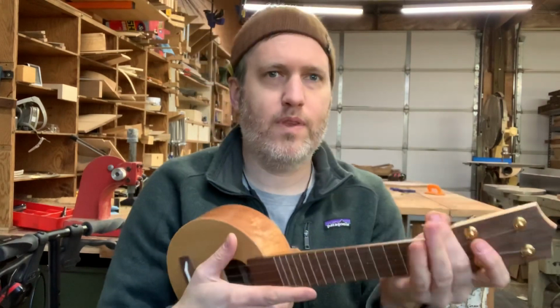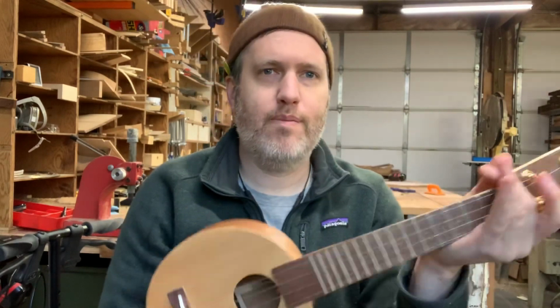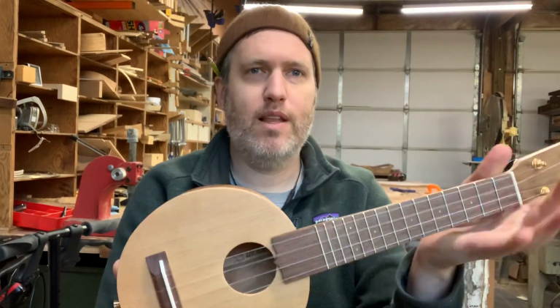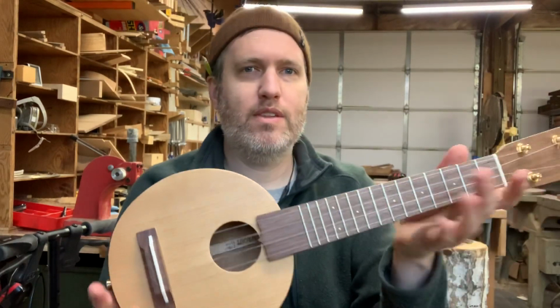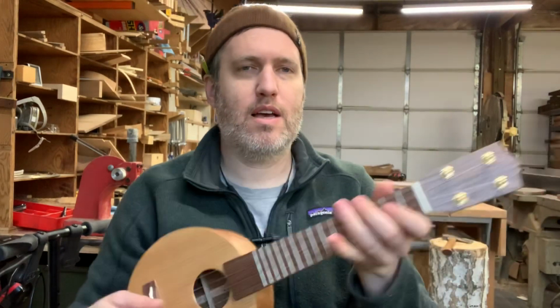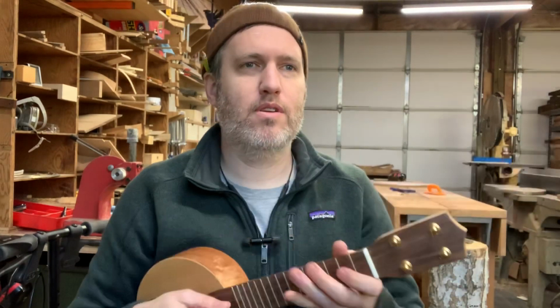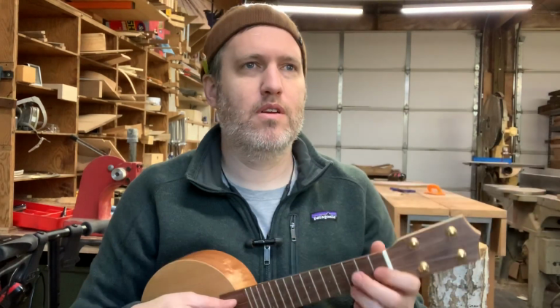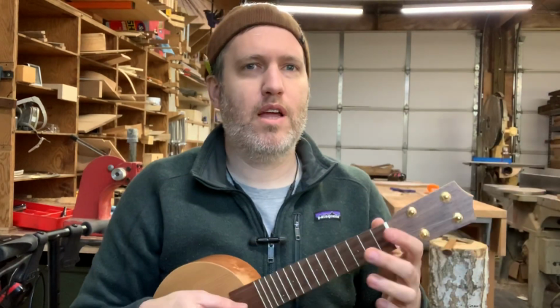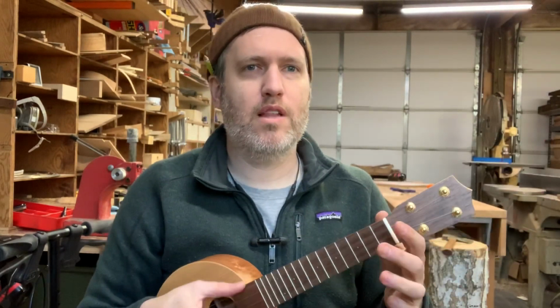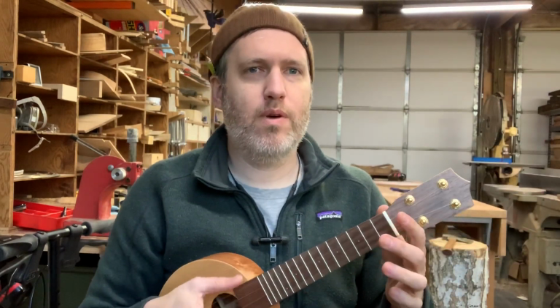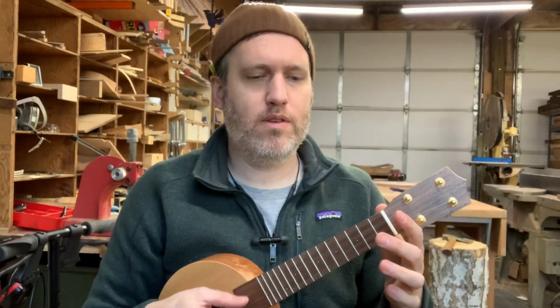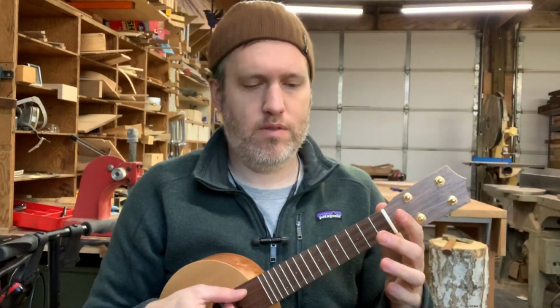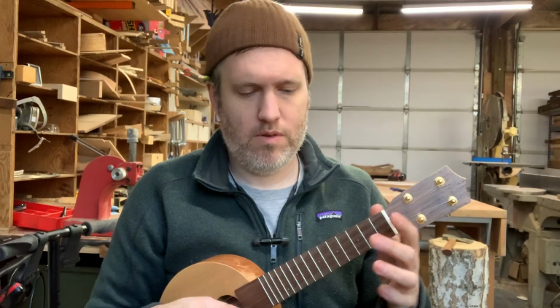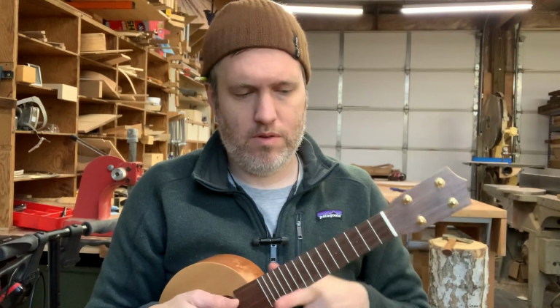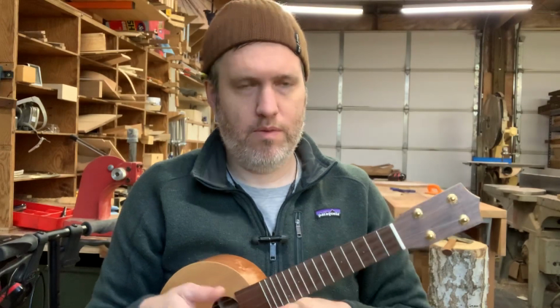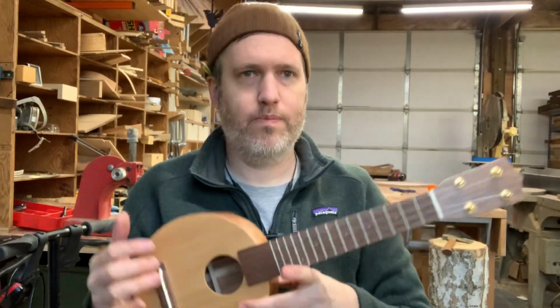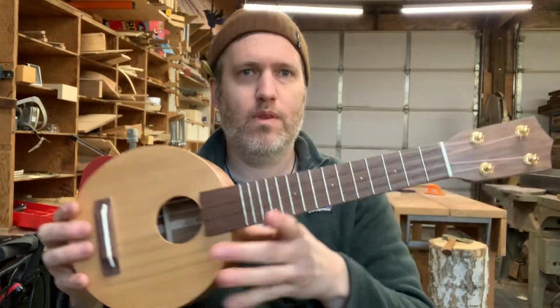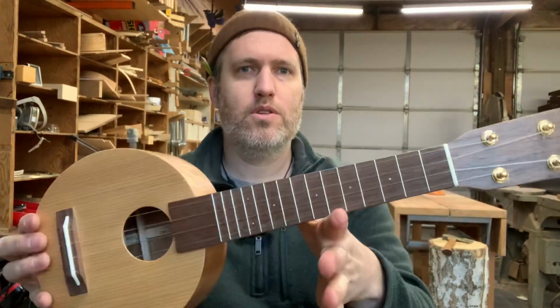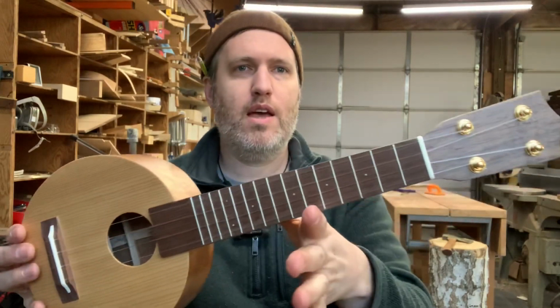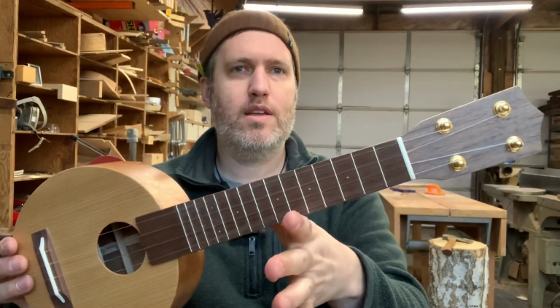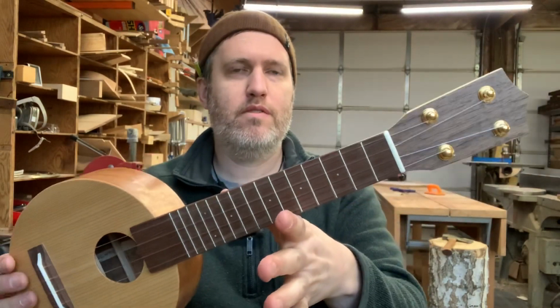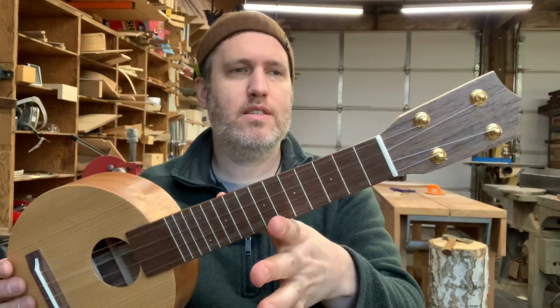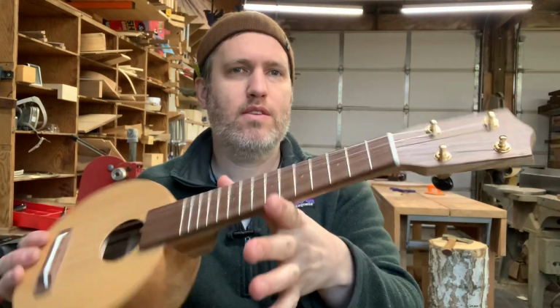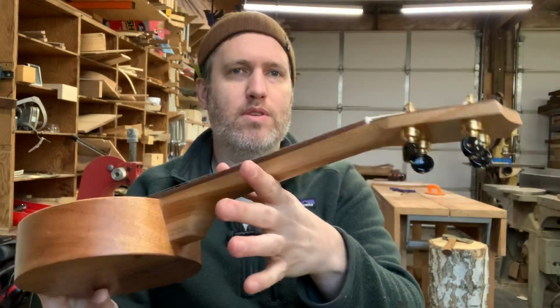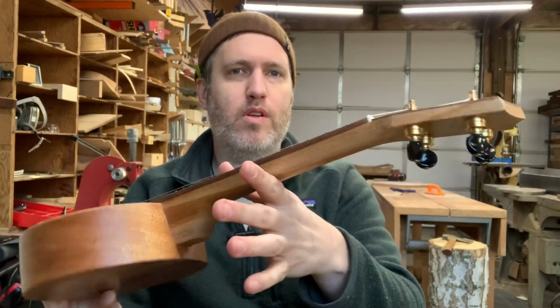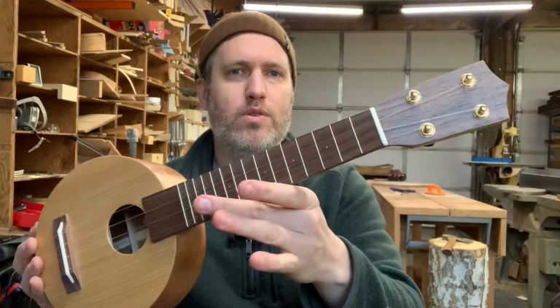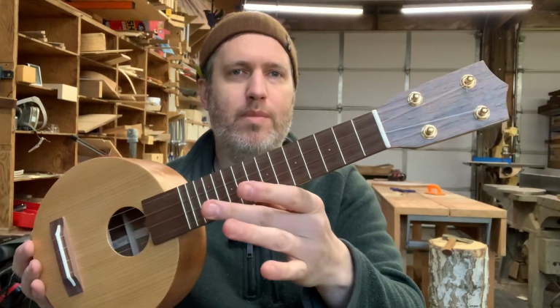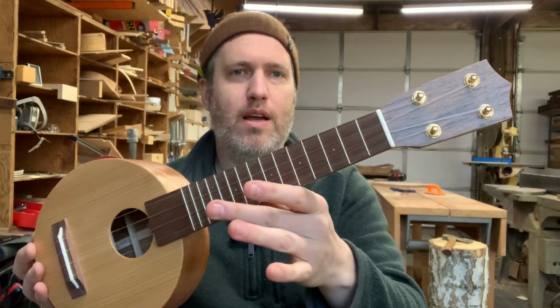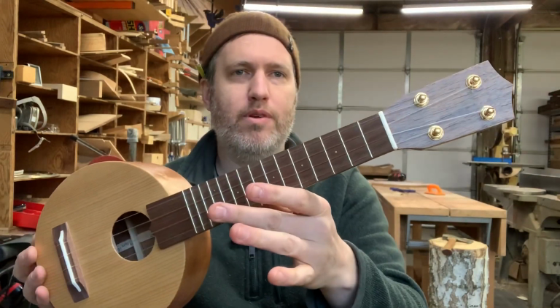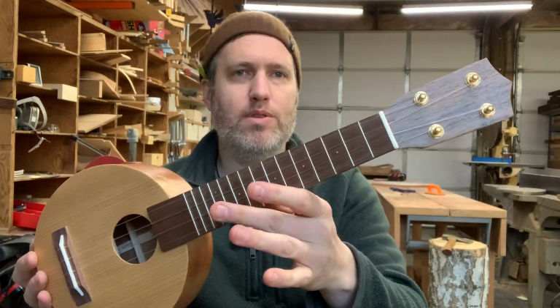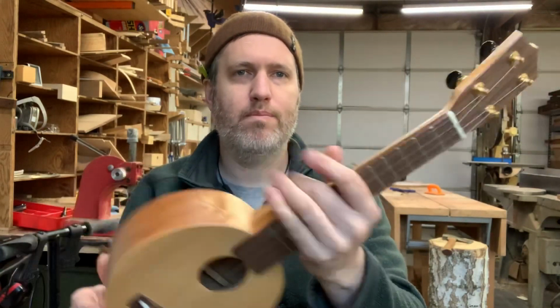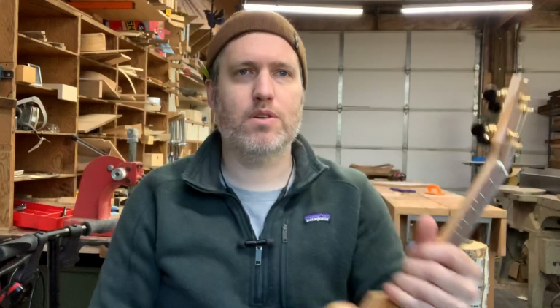I love how these sound. Nice and lightweight. As of today, this one is available. Drop me a line if you're interested. Cheers.